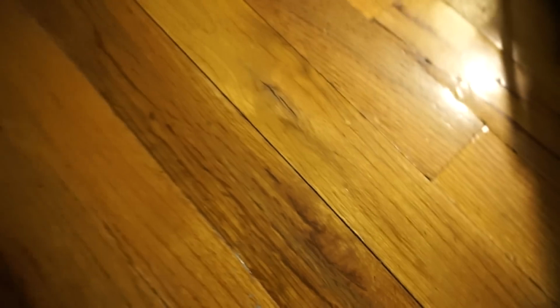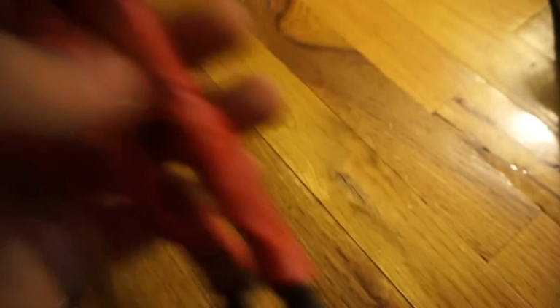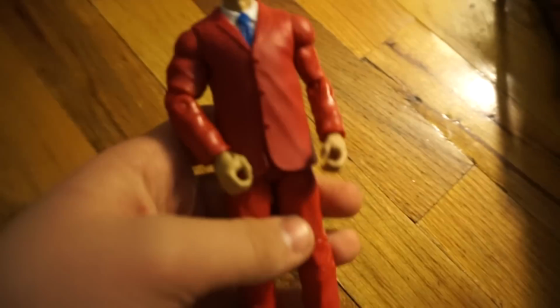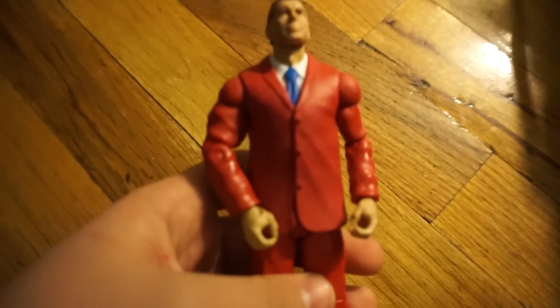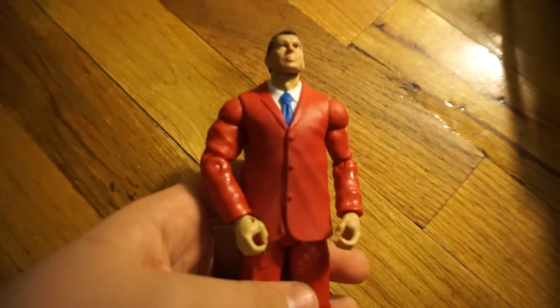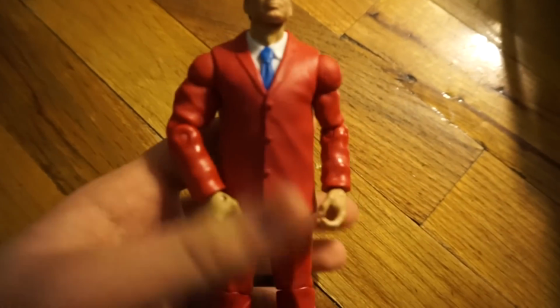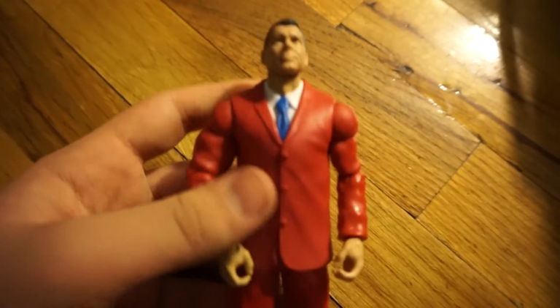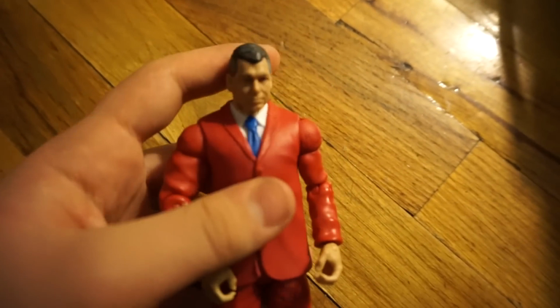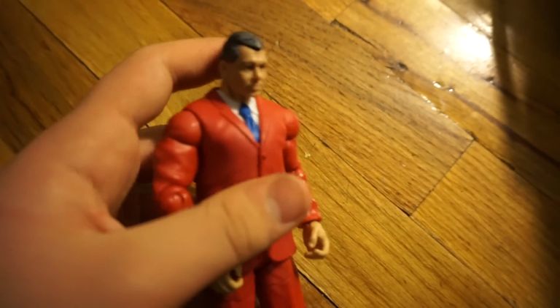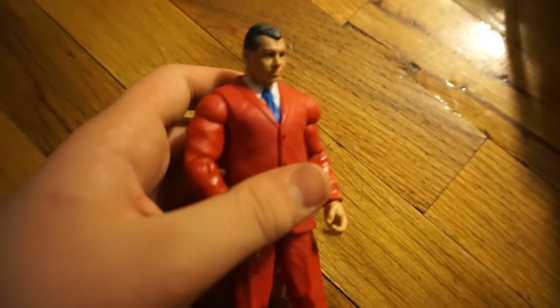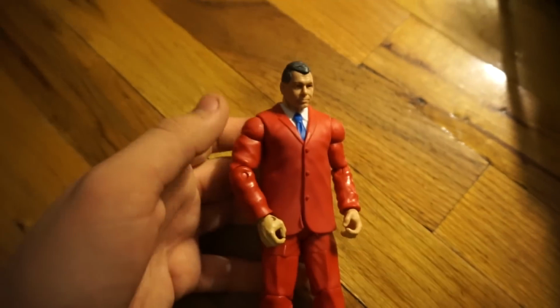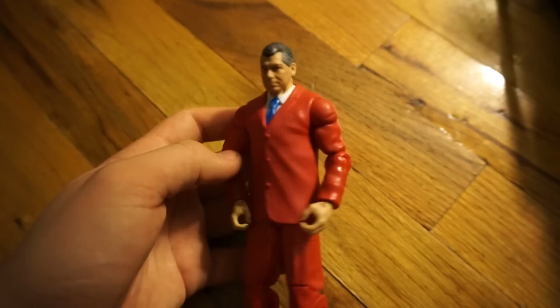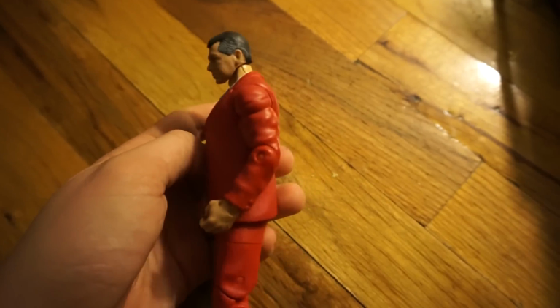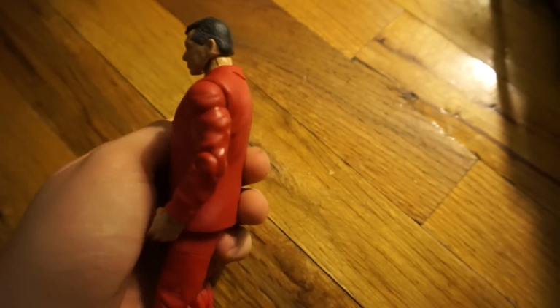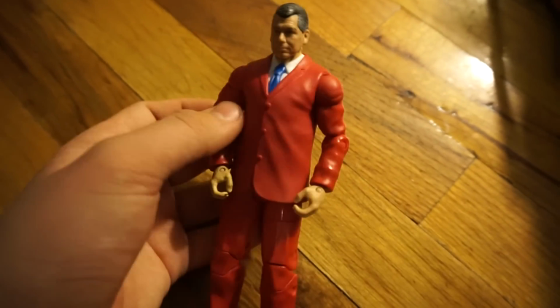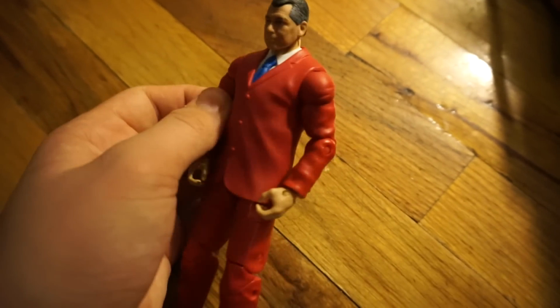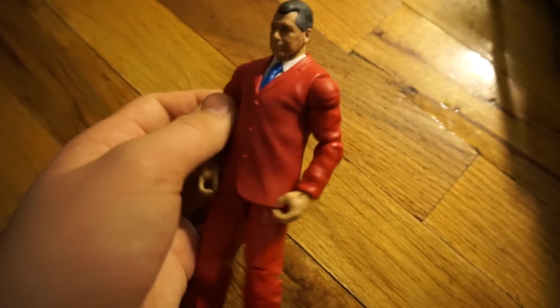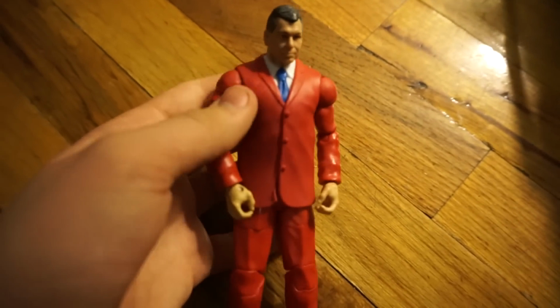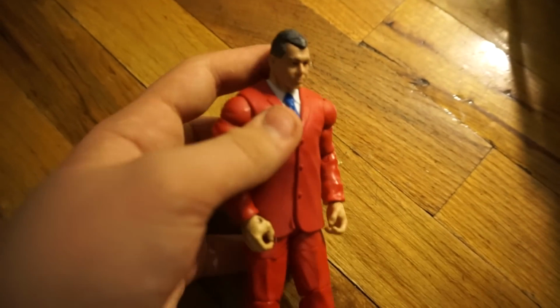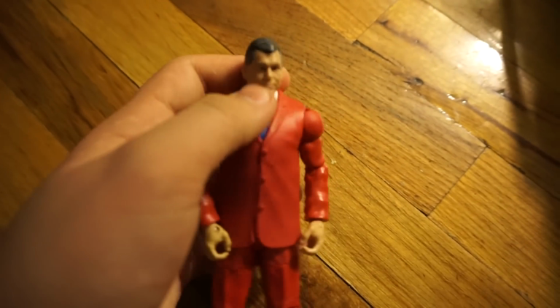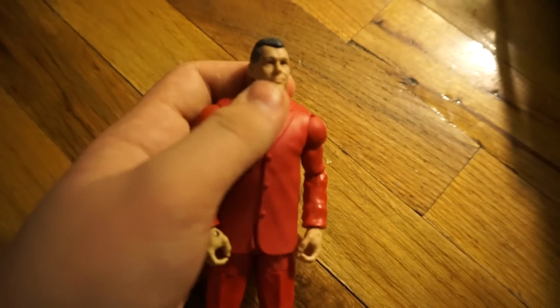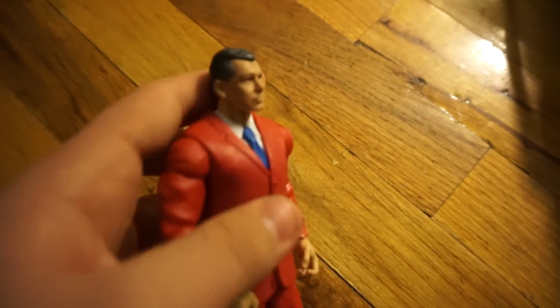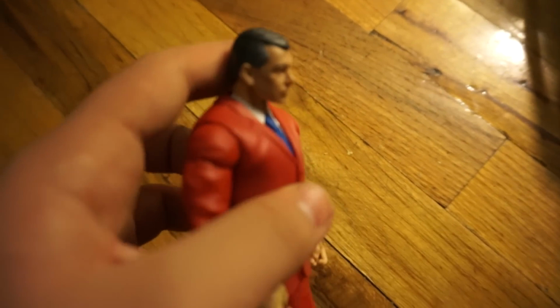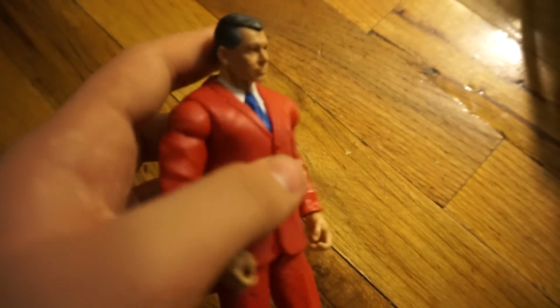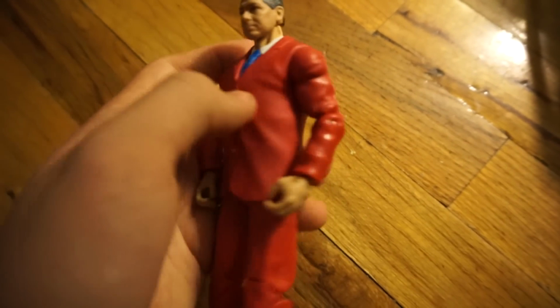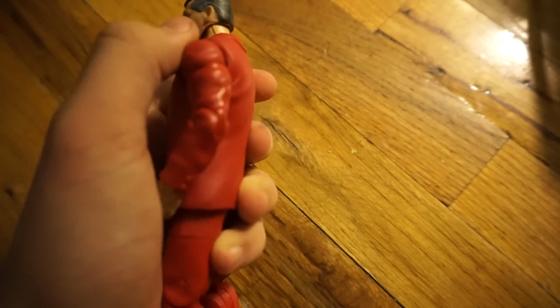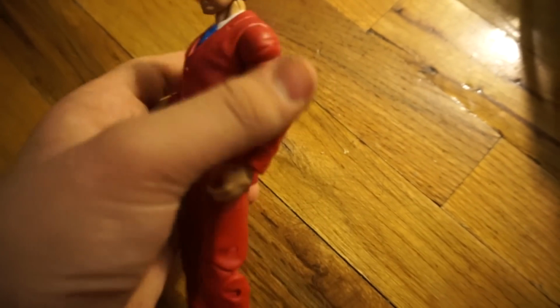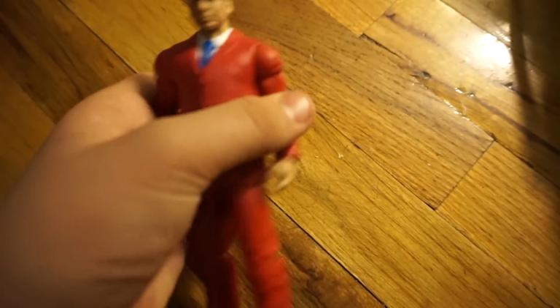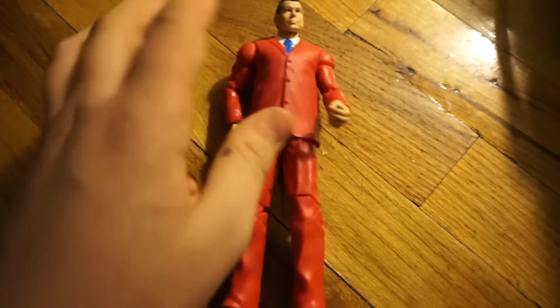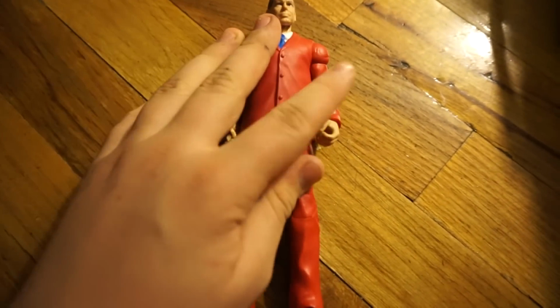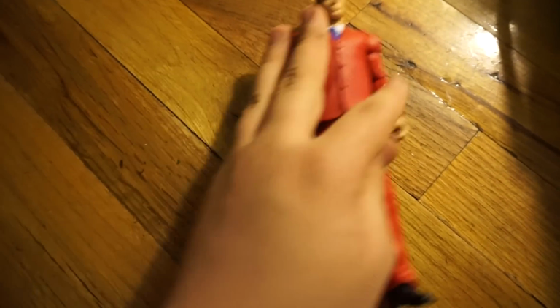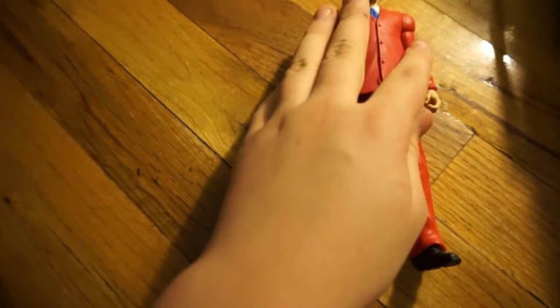Here's the first one, which is a head swap with this Jell-O-Renitis. I put the Battle Pack Vince McMahon head skin on it just to have an Elite Vince McMahon.